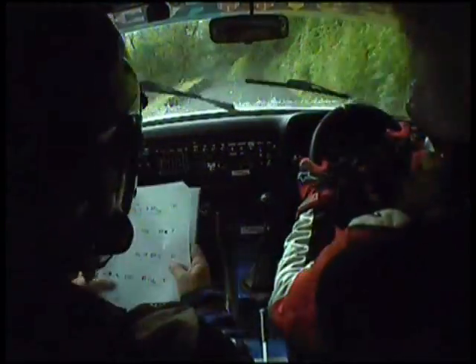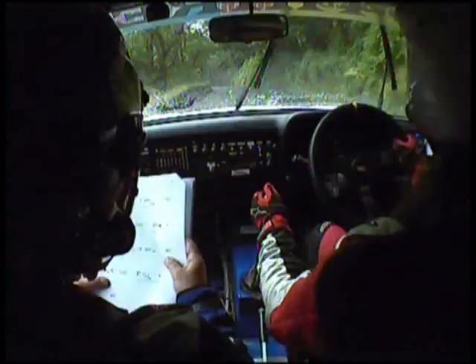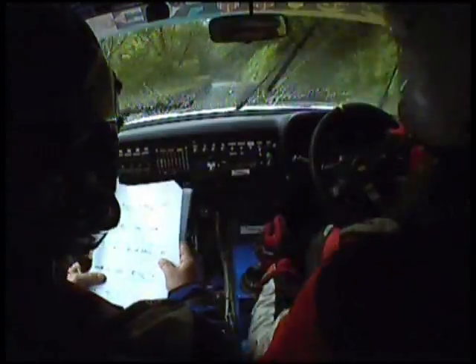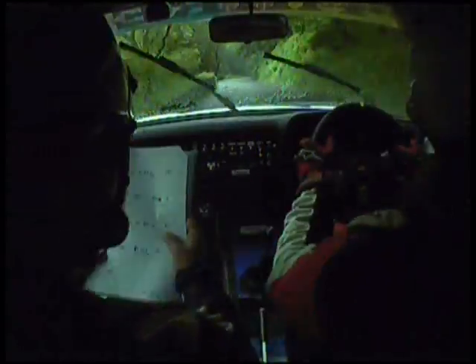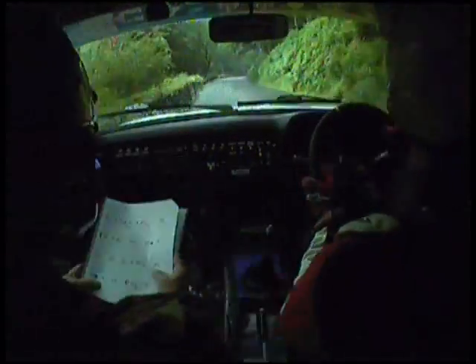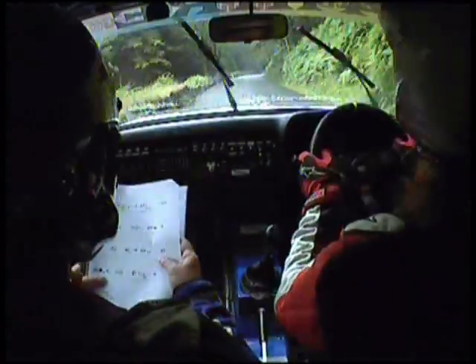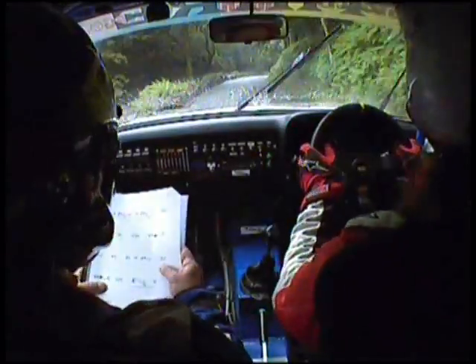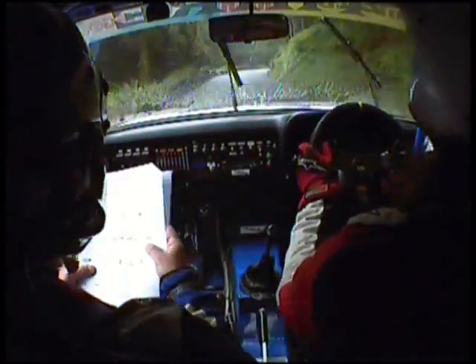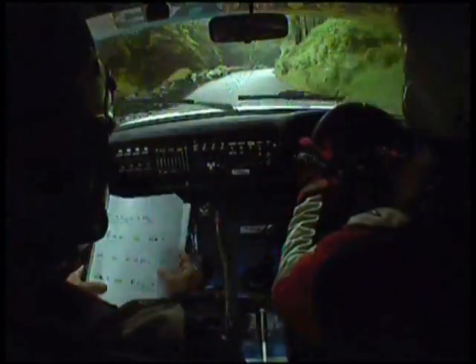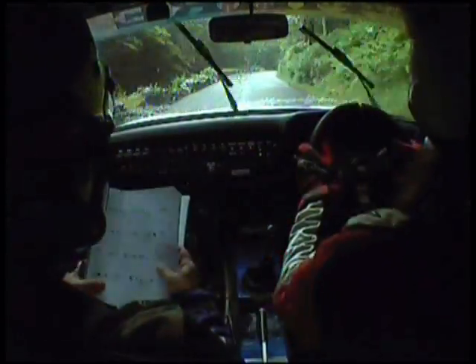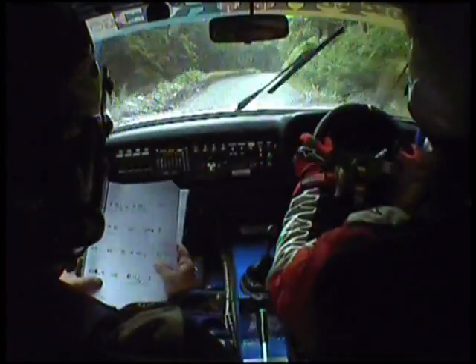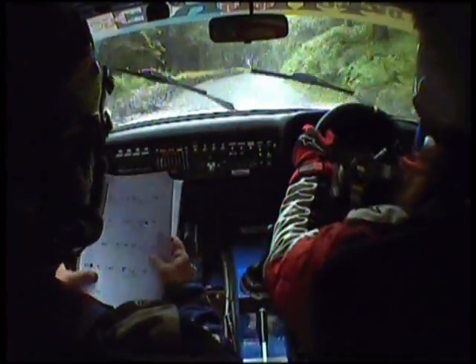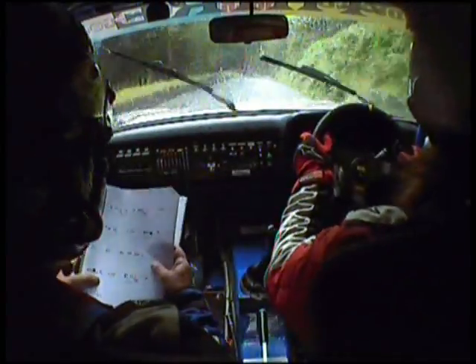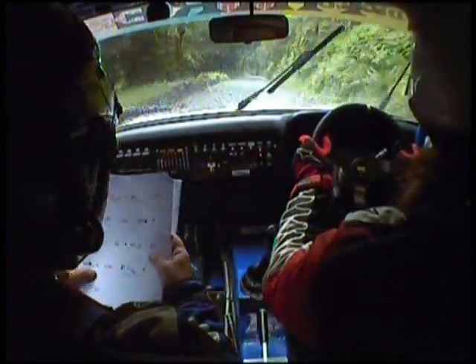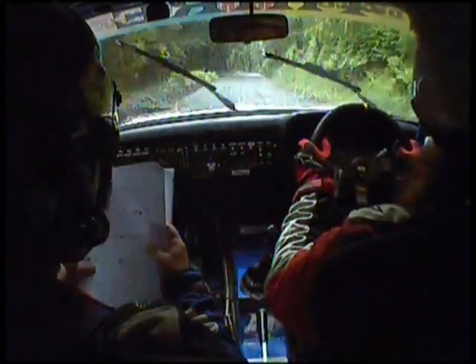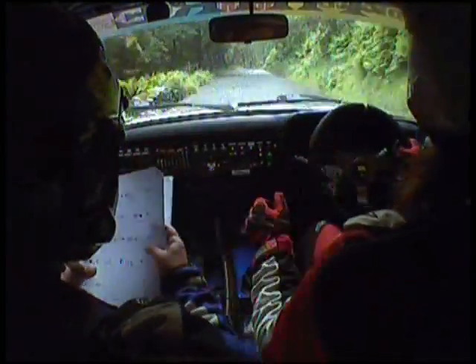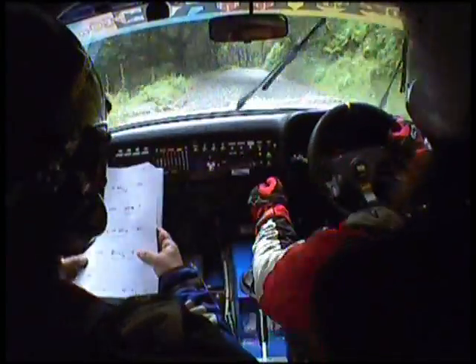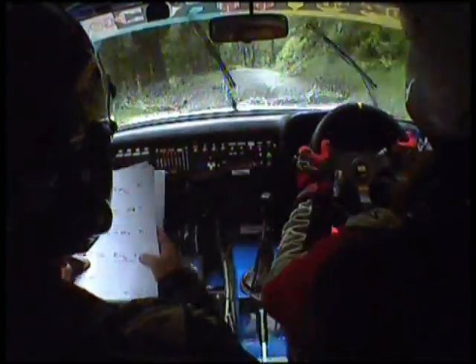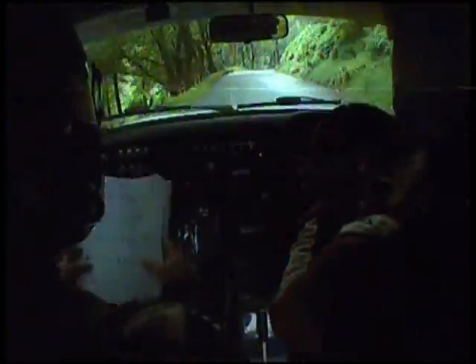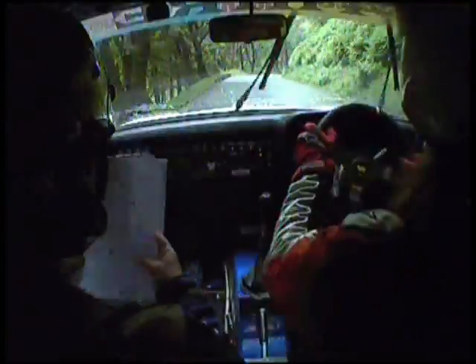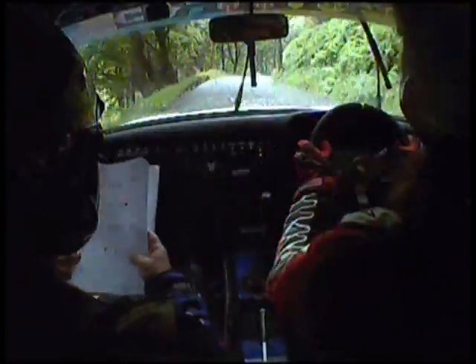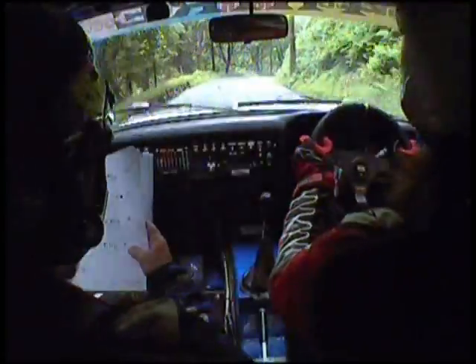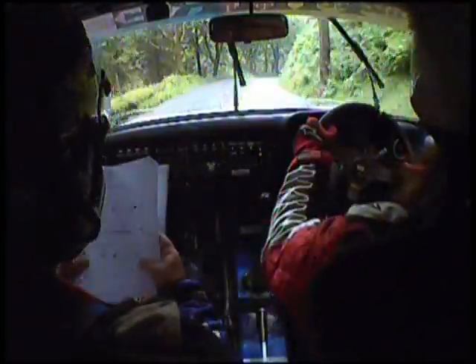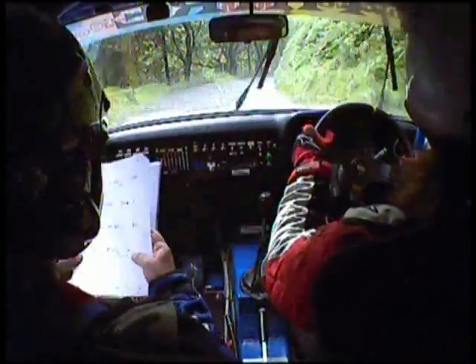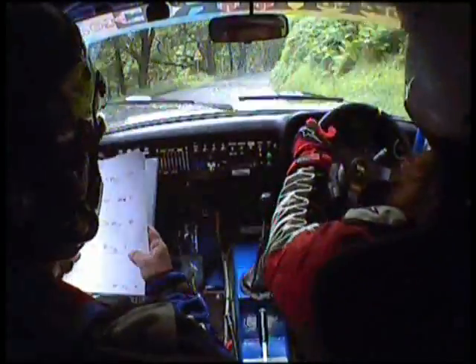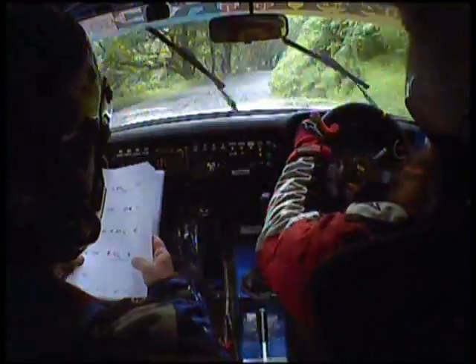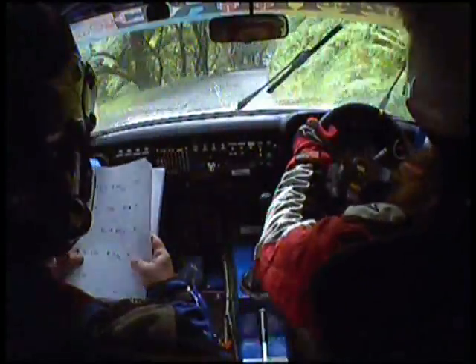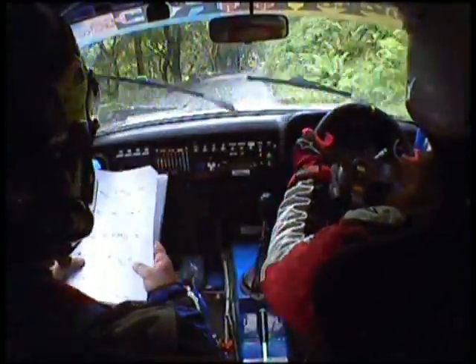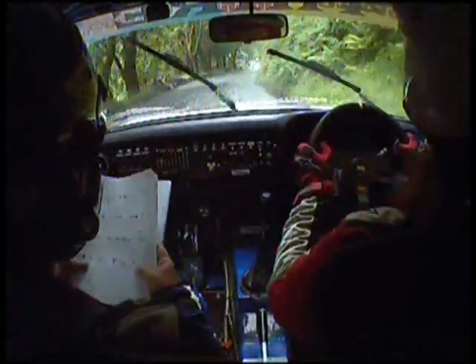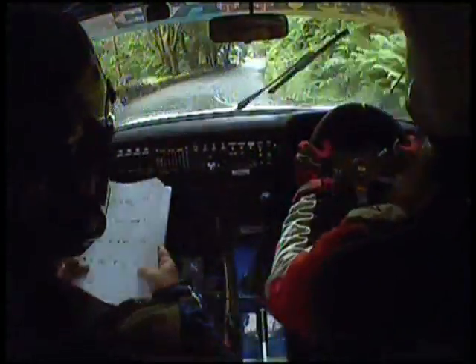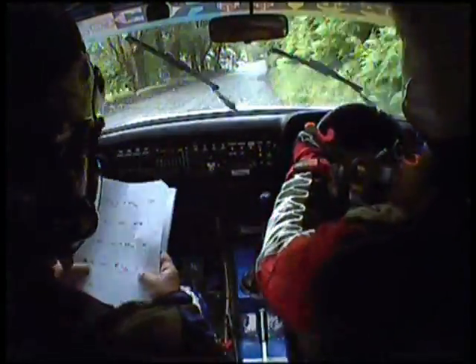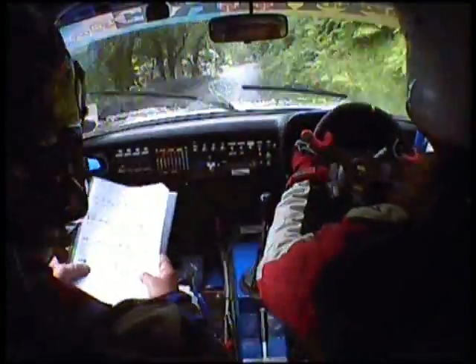80, and 4 right long opens, 100, caution, 1 left over bridge, watch your braking for the bridge.